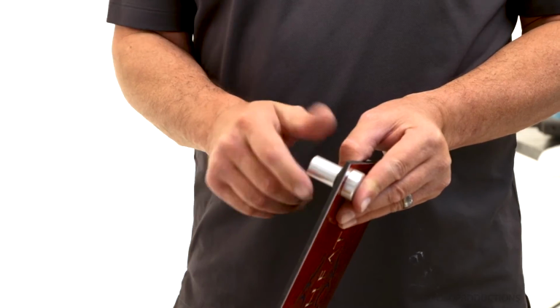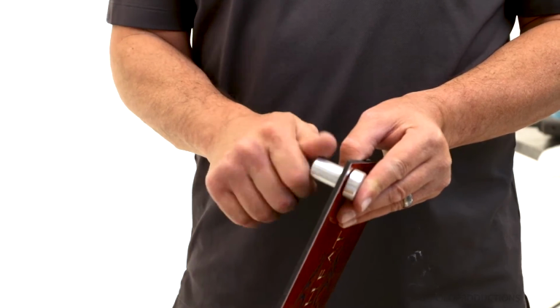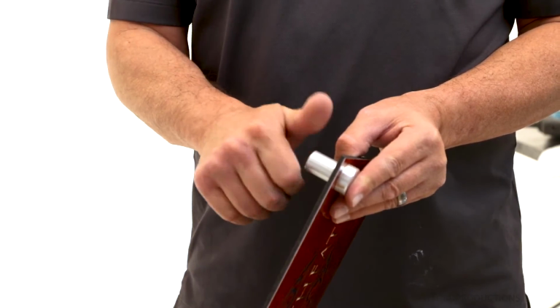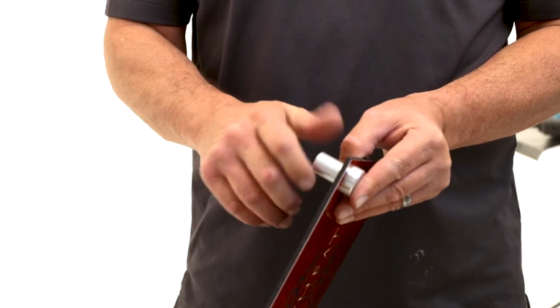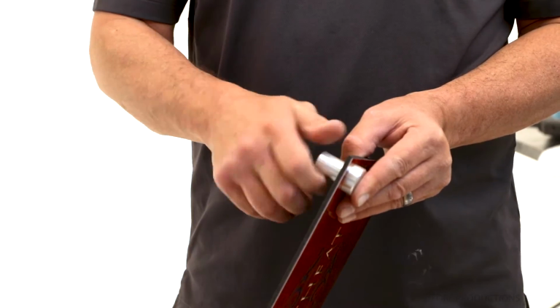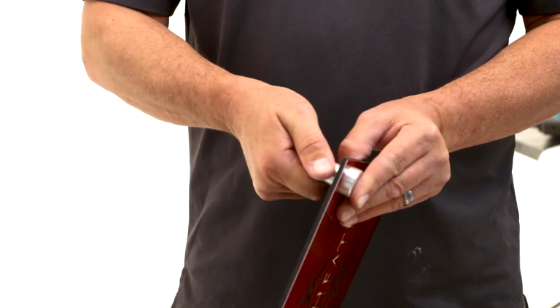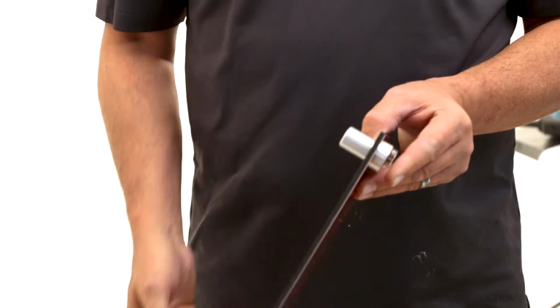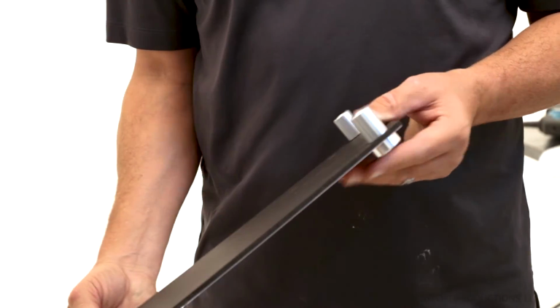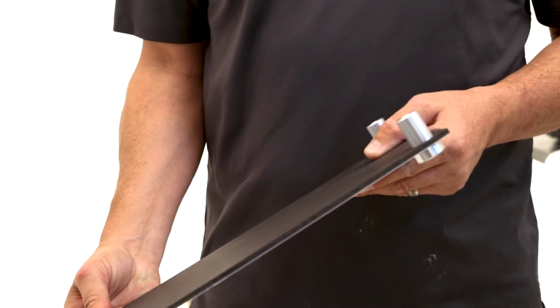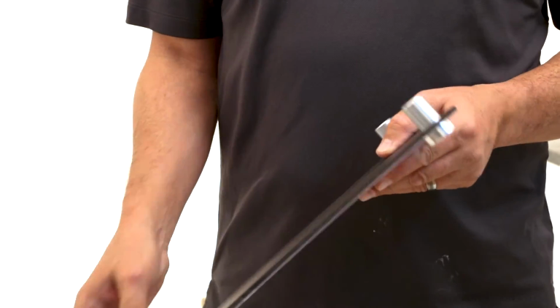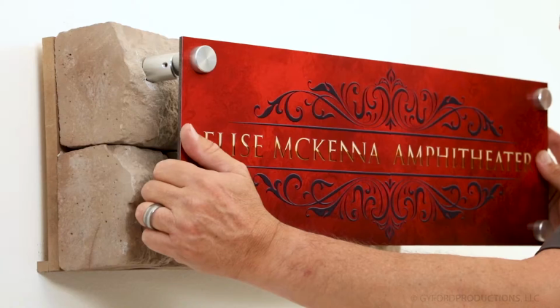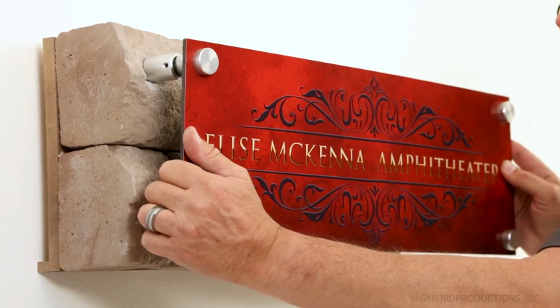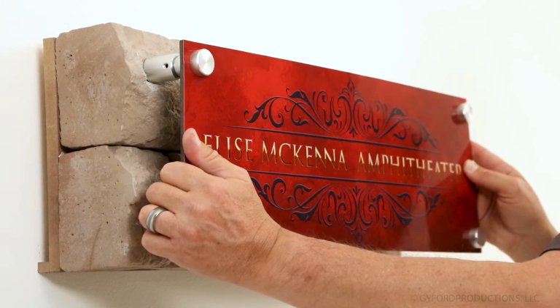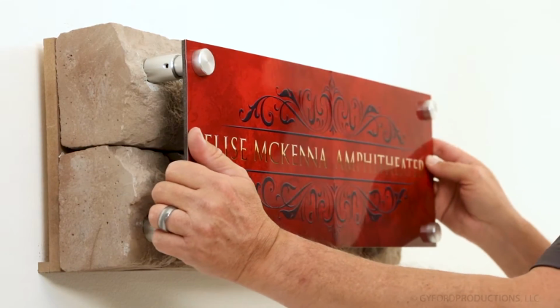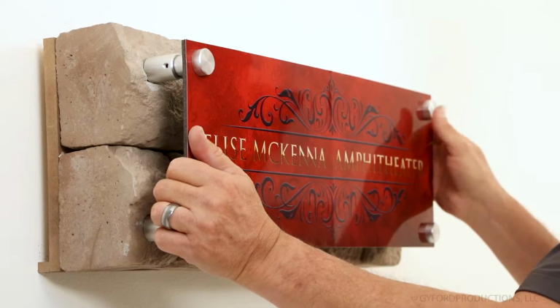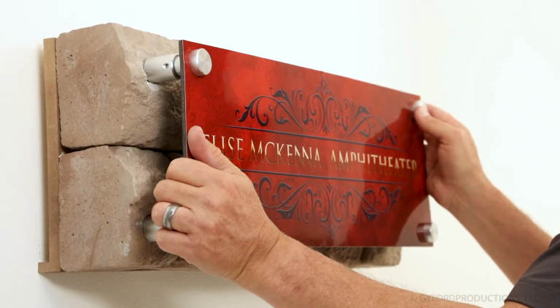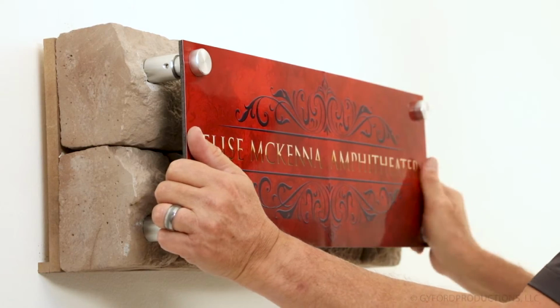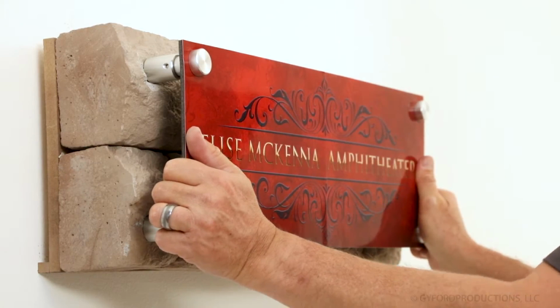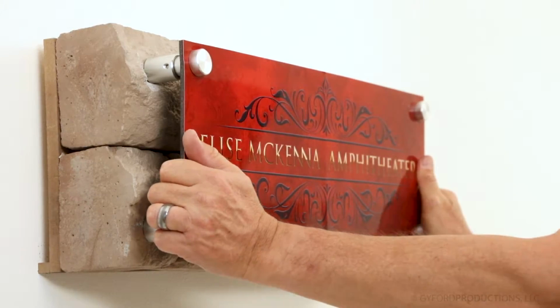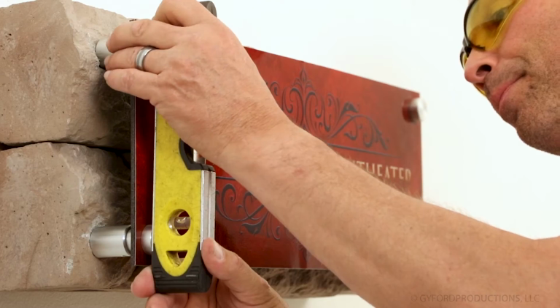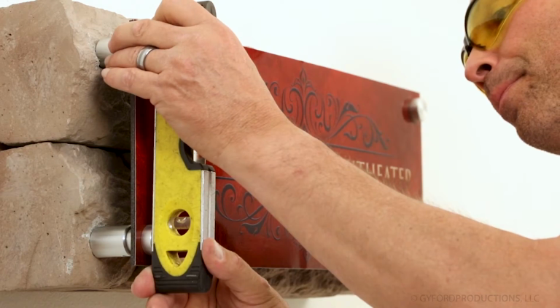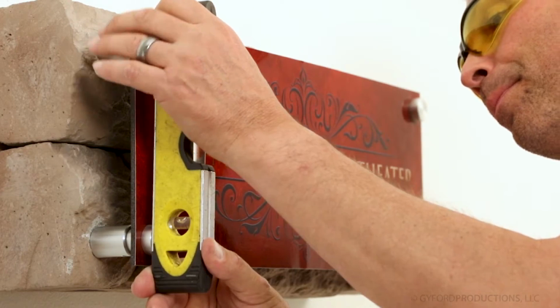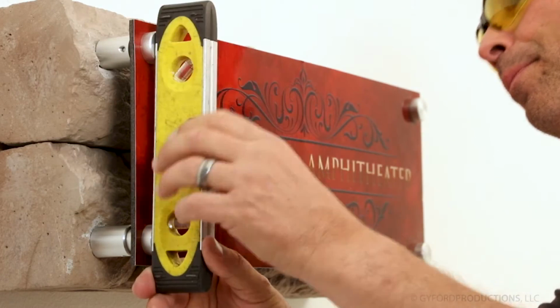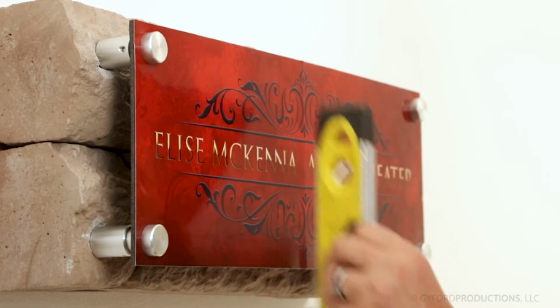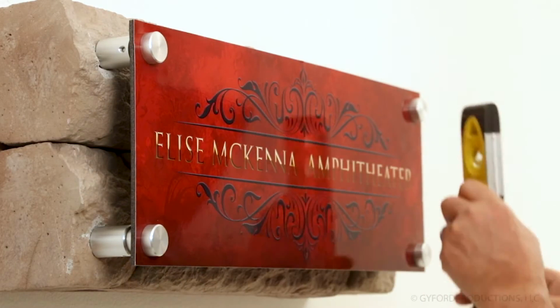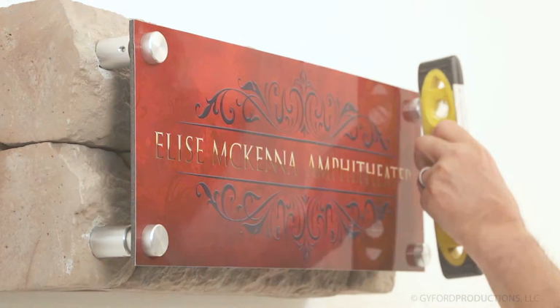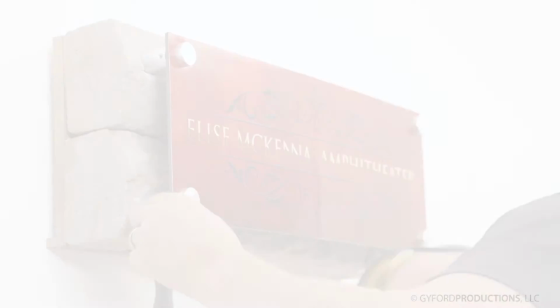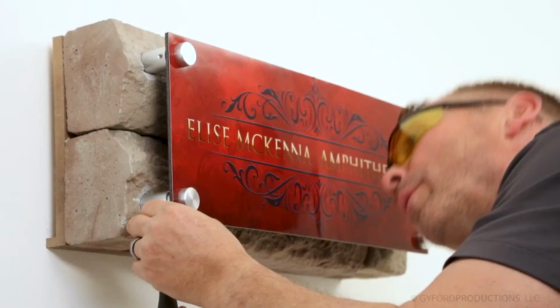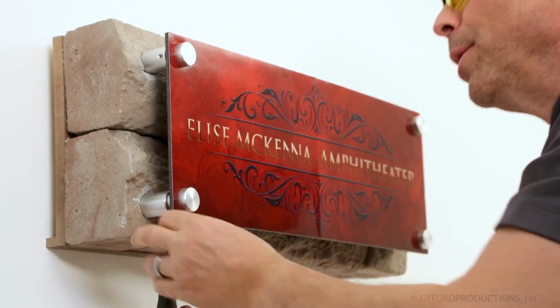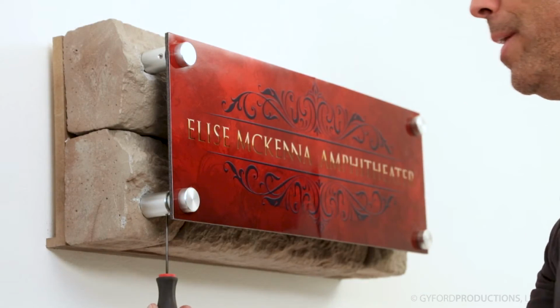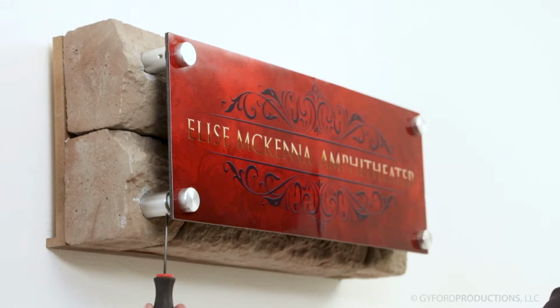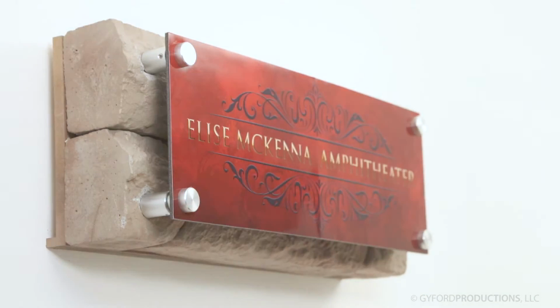Thread the stud into the cap and then sandwich the panel between the inner barrel and cap. Insert the barrels into the mounting sleeves. Level the panel and secure the sign with the set screws on the sides of the mounting sleeves.